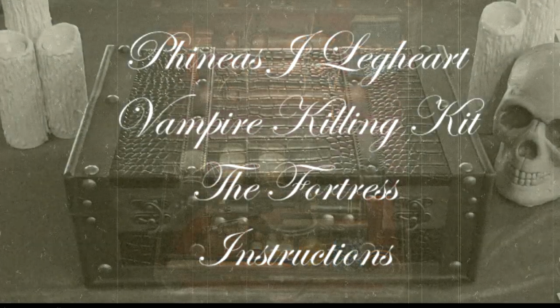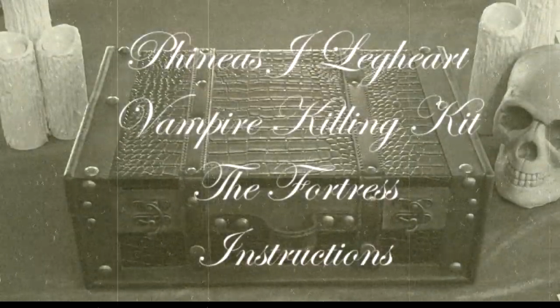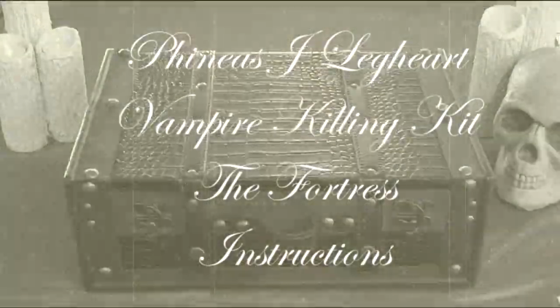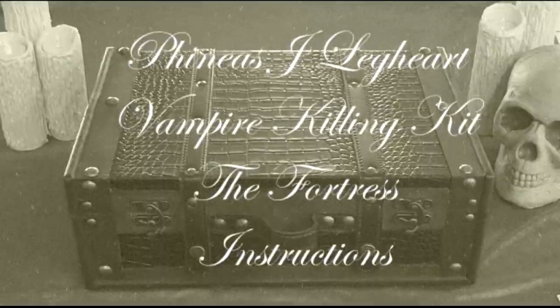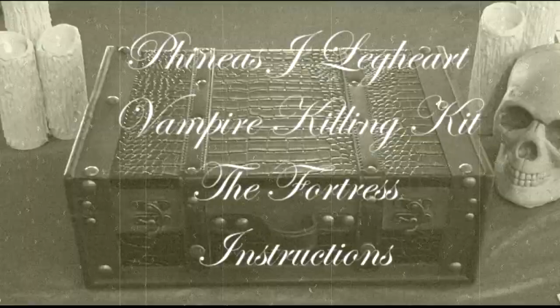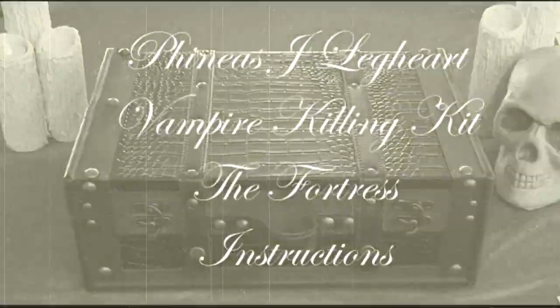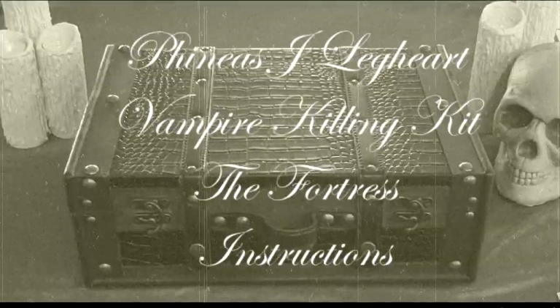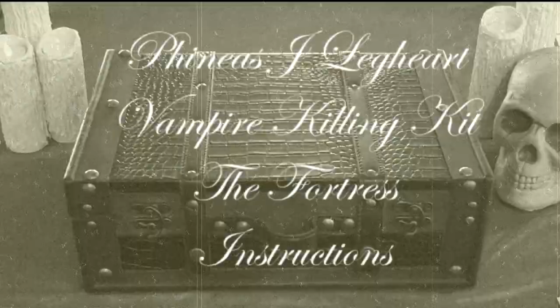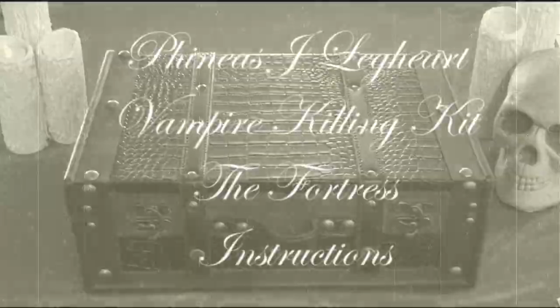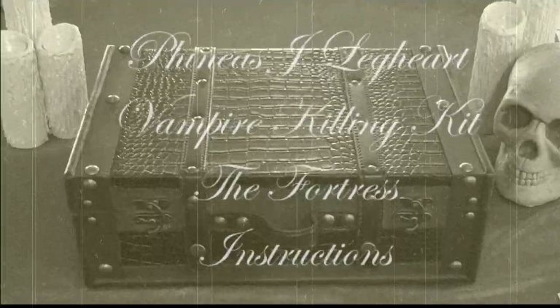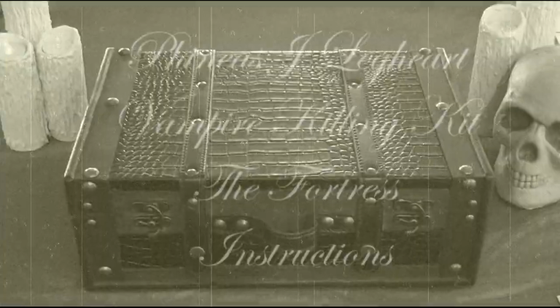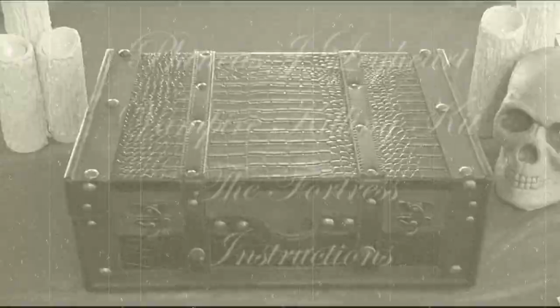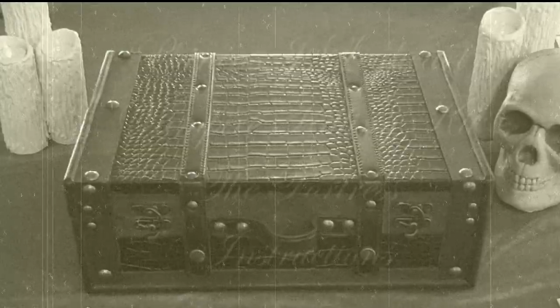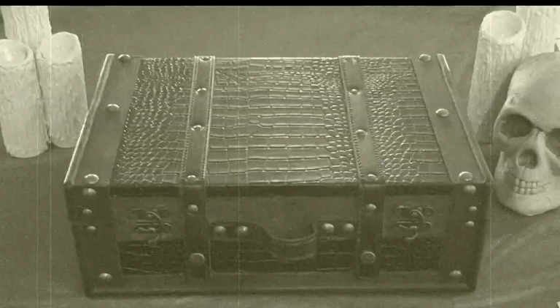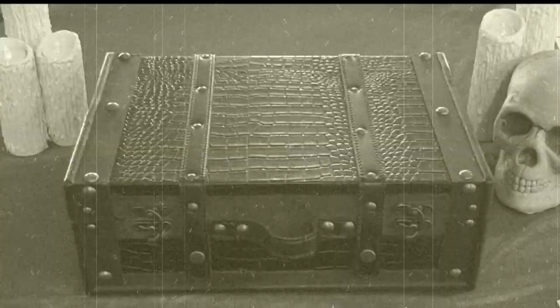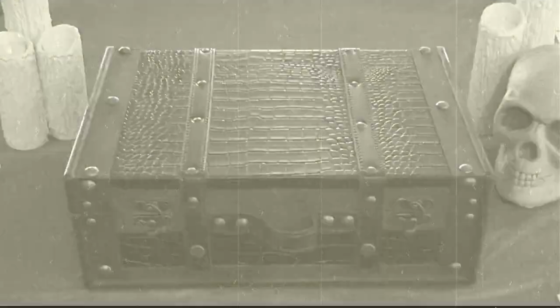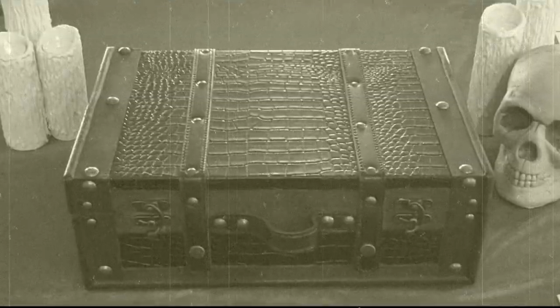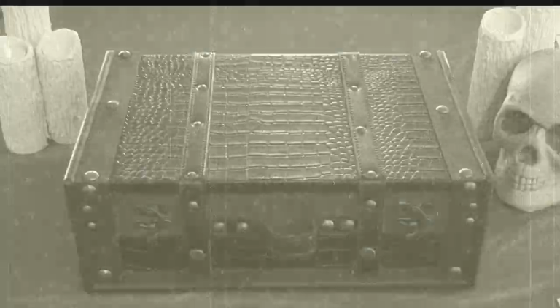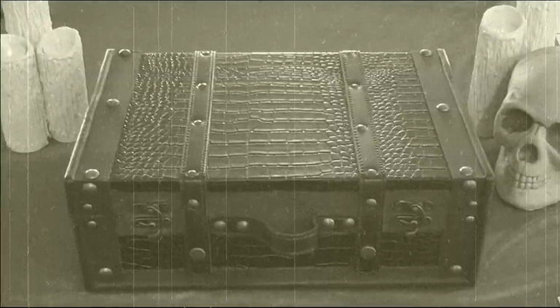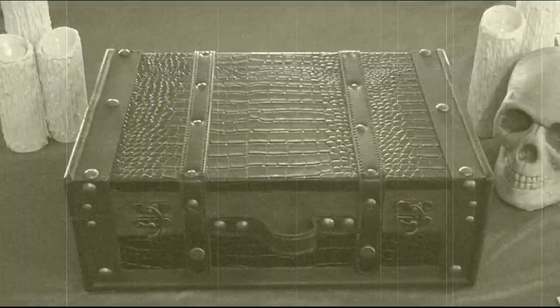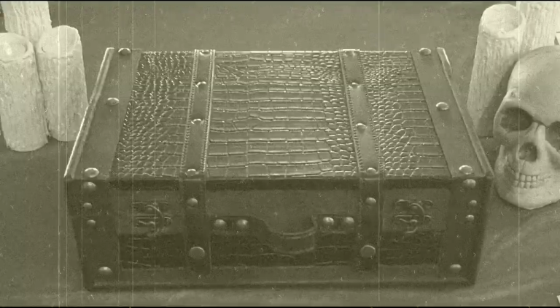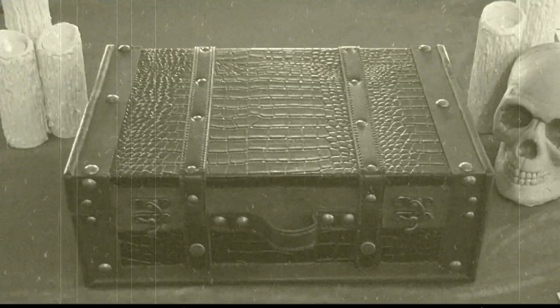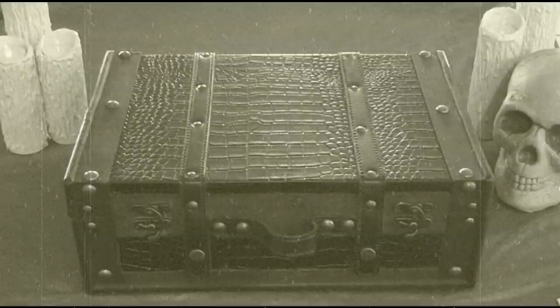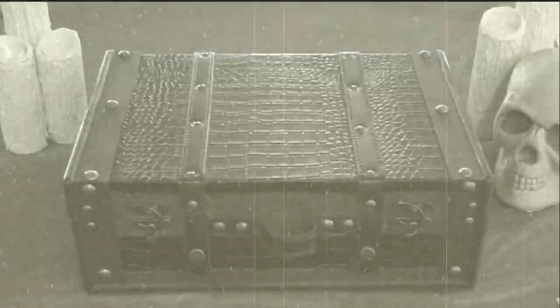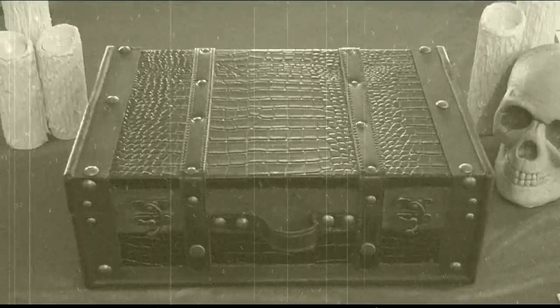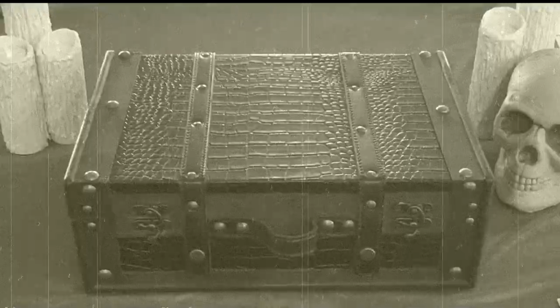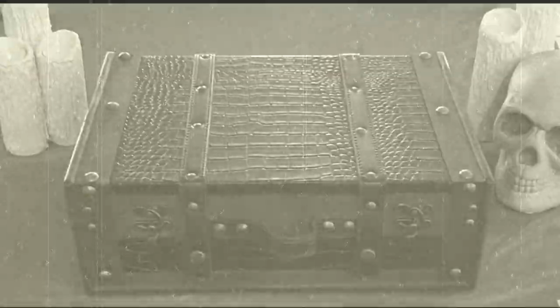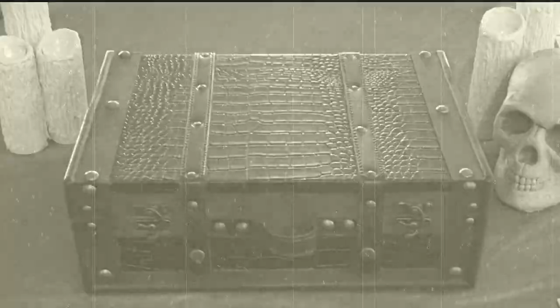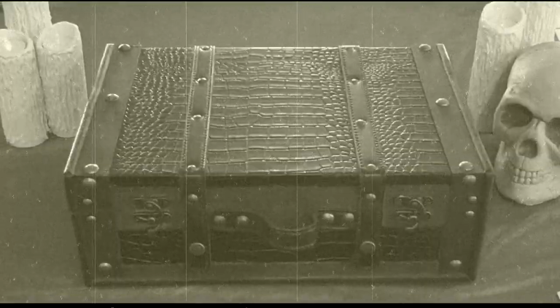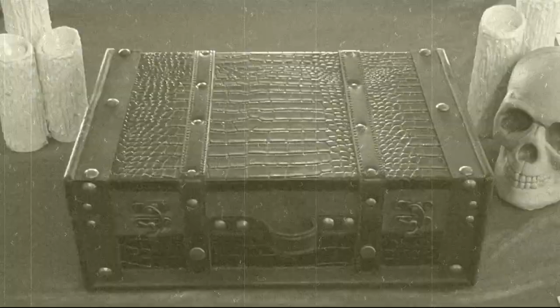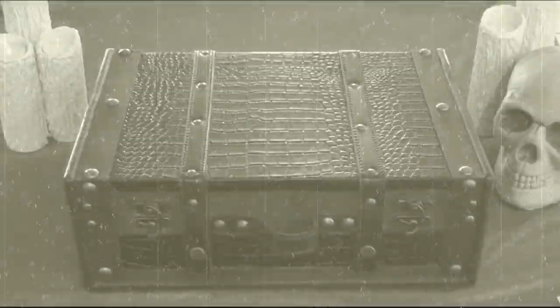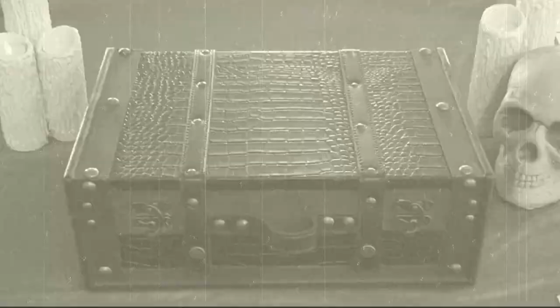Welcome to the Phineas J. Leghart Vampire Killing Kit, The Fortress. This video is just going to walk you through quickly the first time you unpack The Fortress.